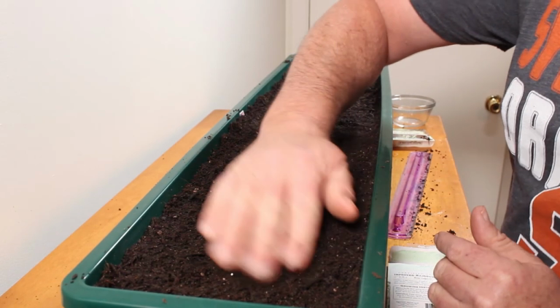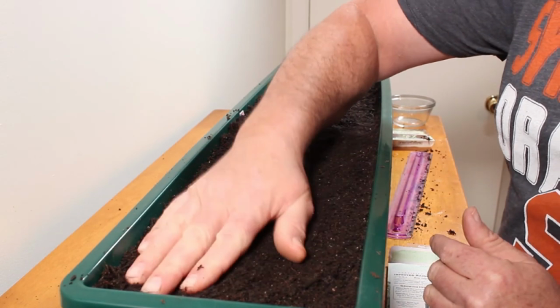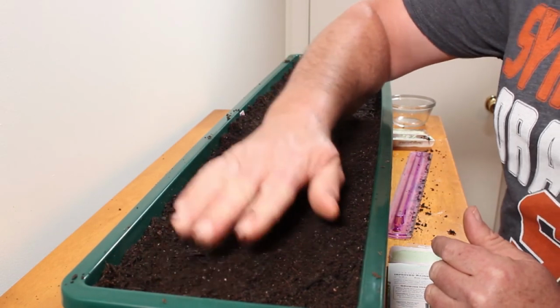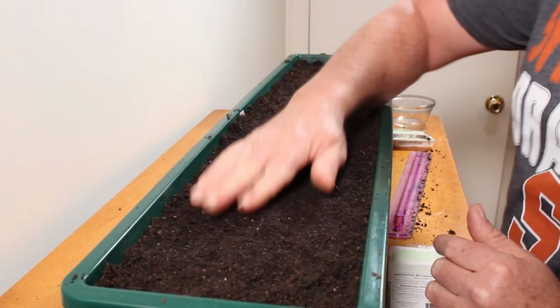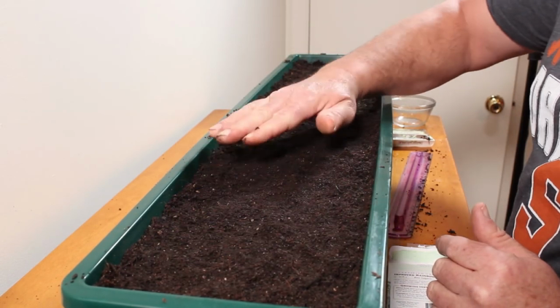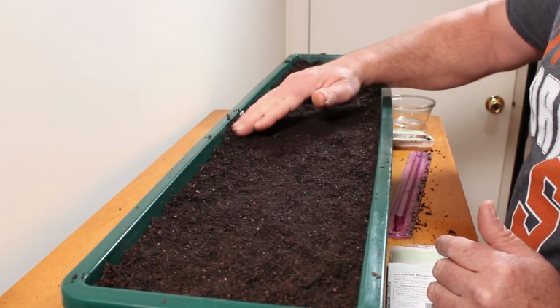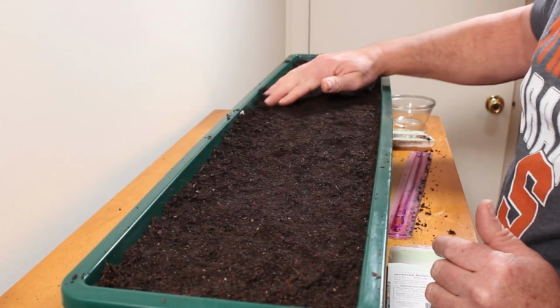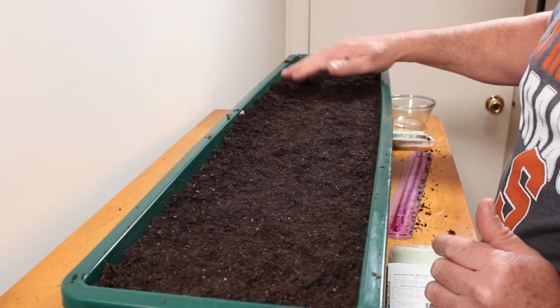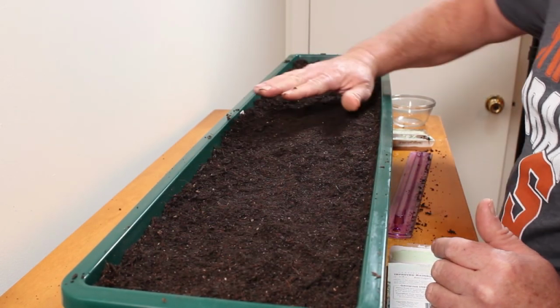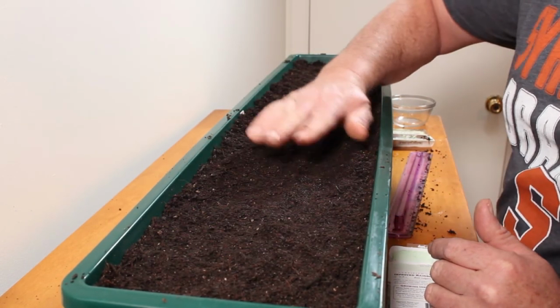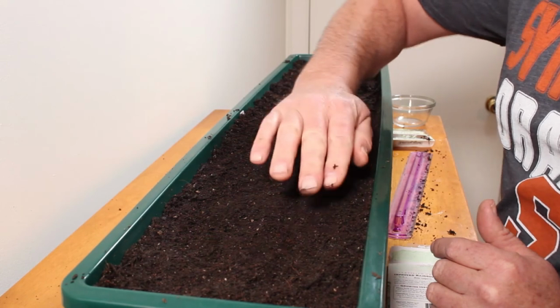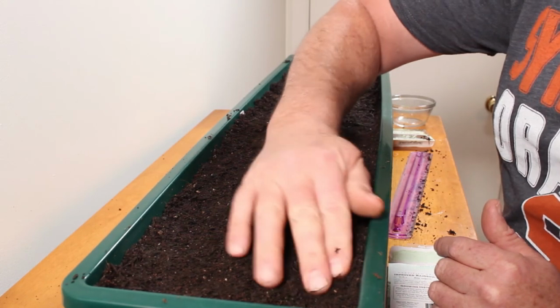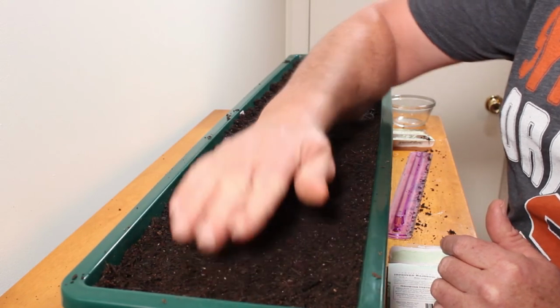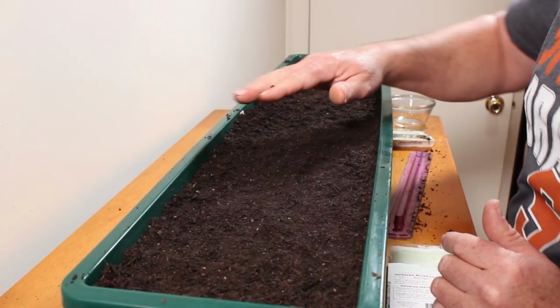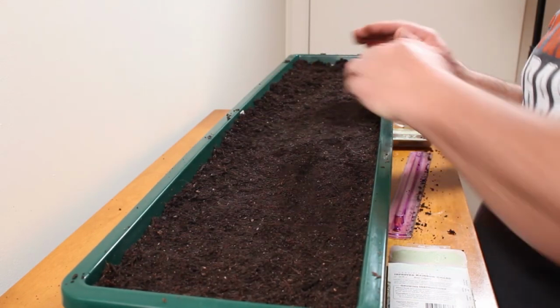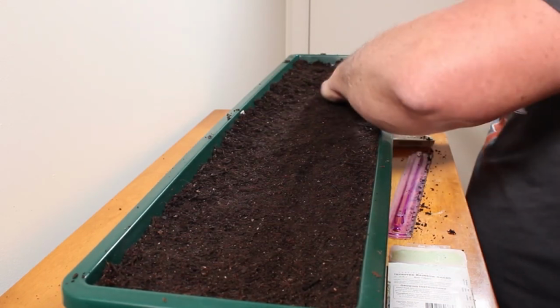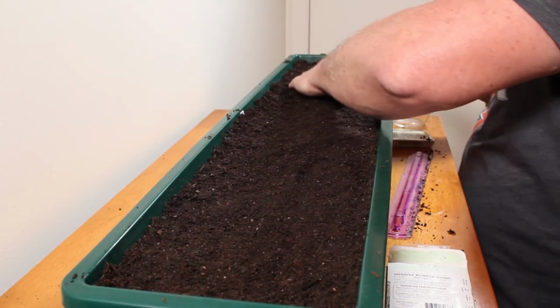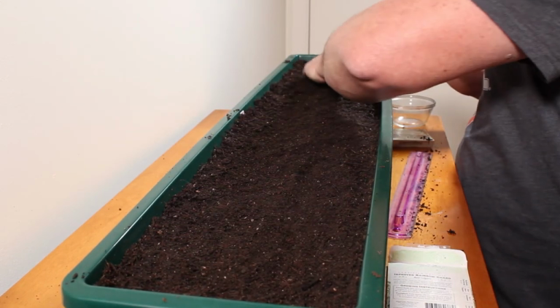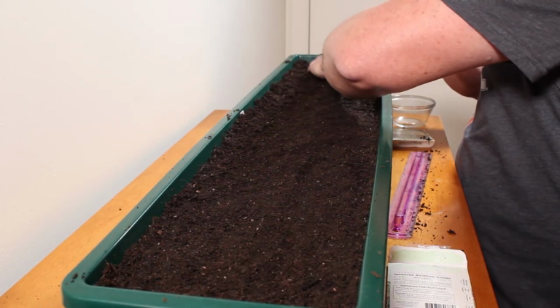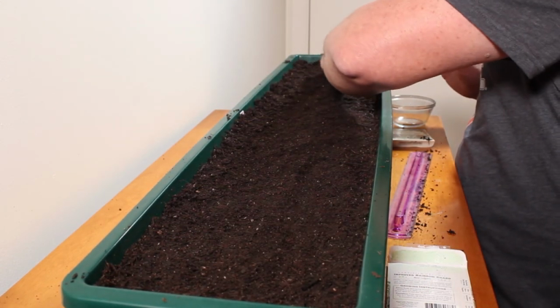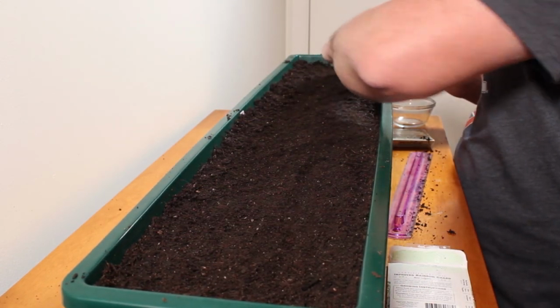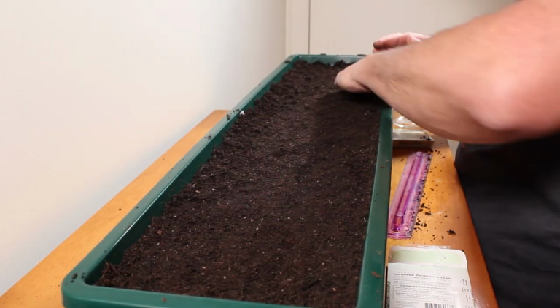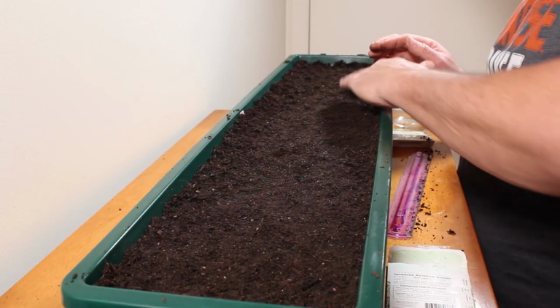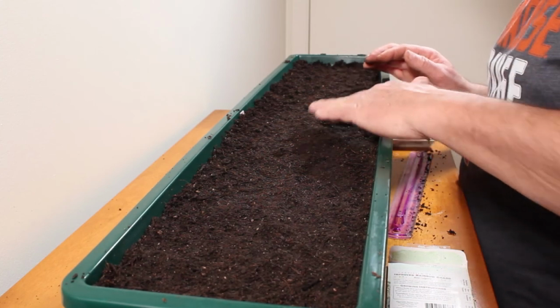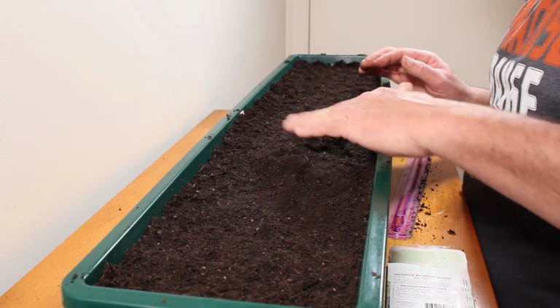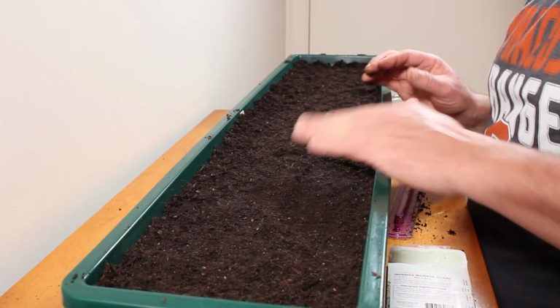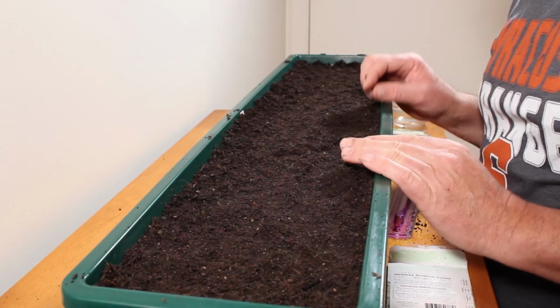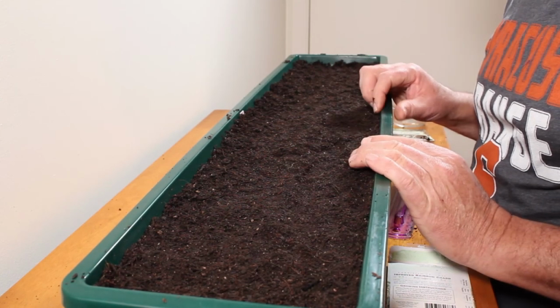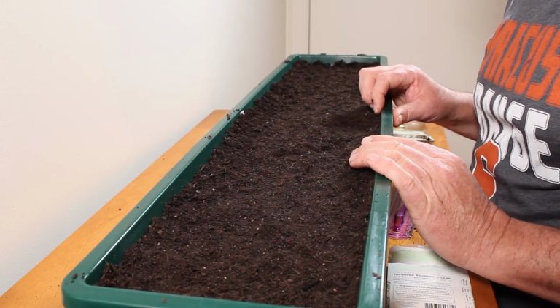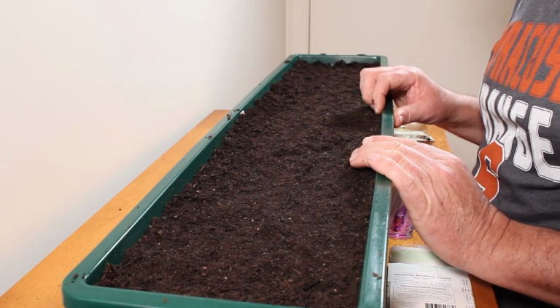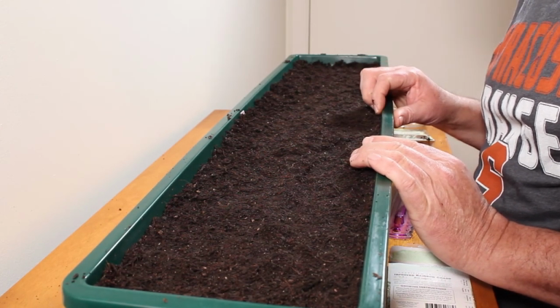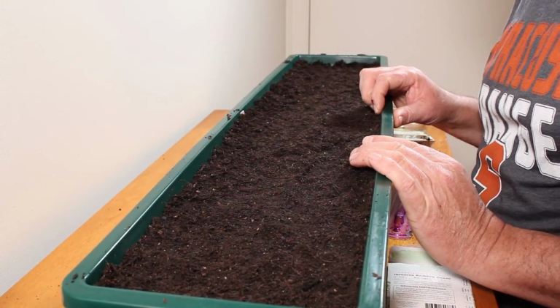Now I'm going to take the whole tray right out to my planting room, wet it down, and cover it up with some cellophane to hold in a little bit of moisture. We'll see how long it takes before we have green onions and Swiss chard growing.